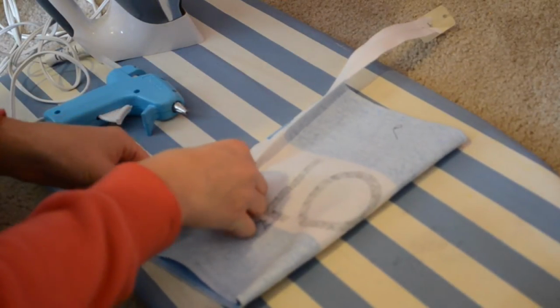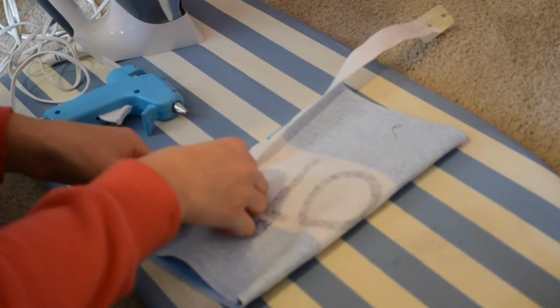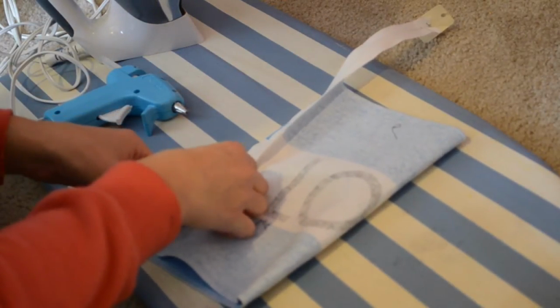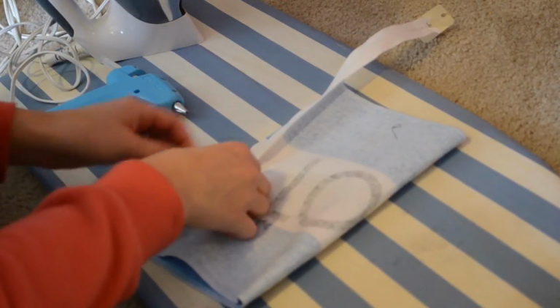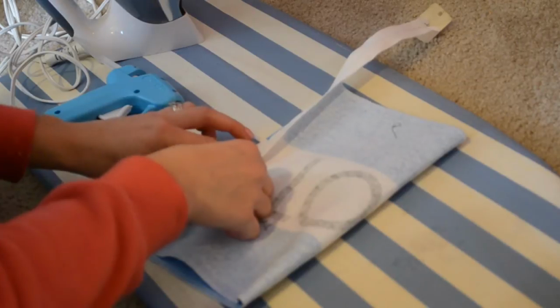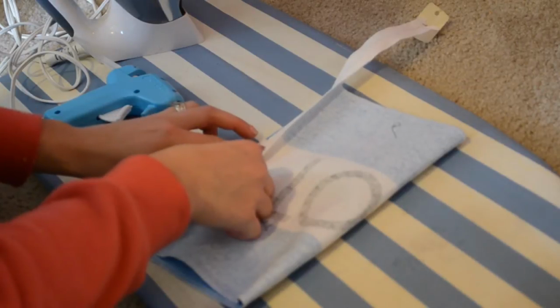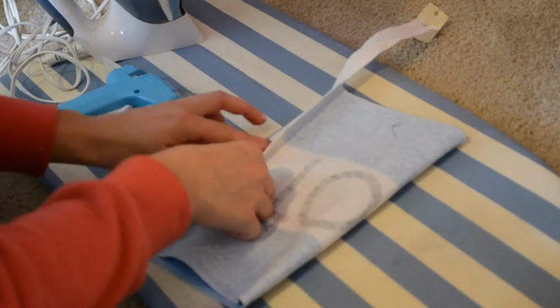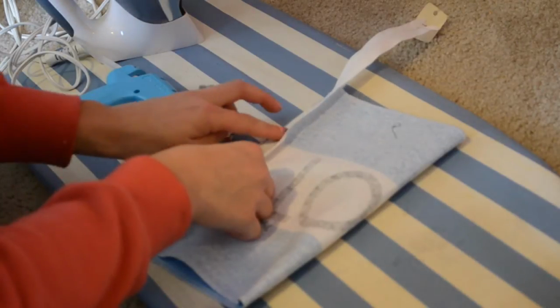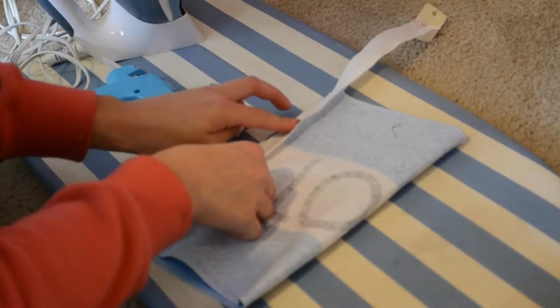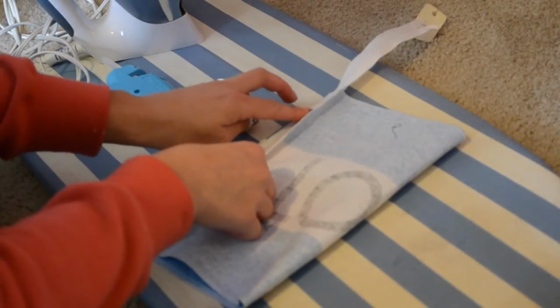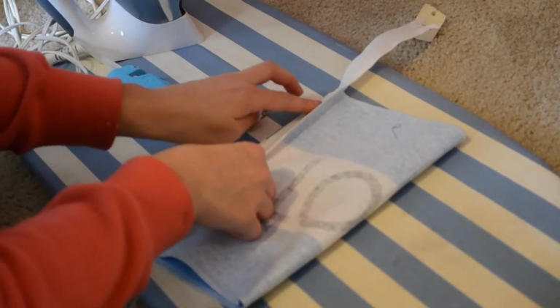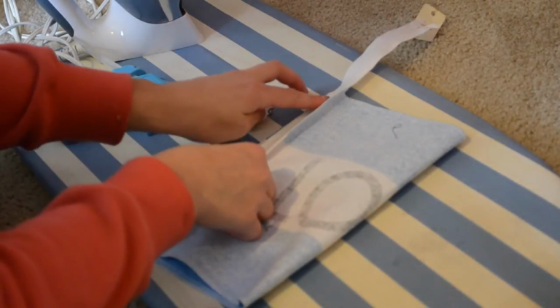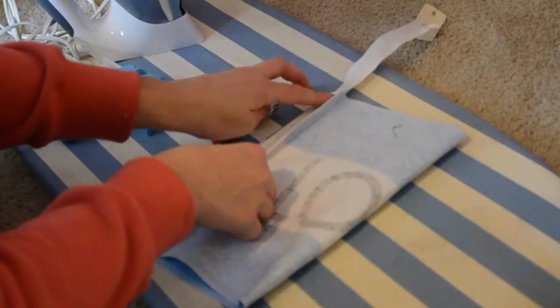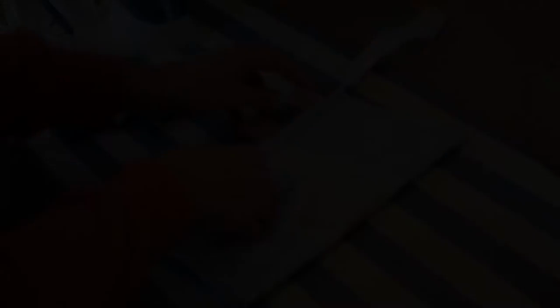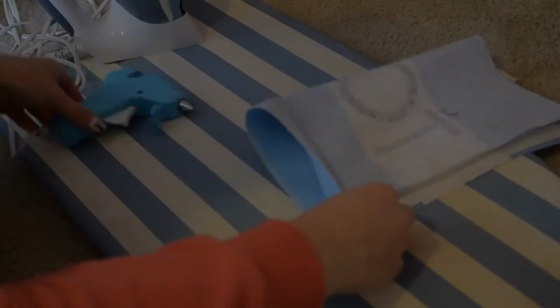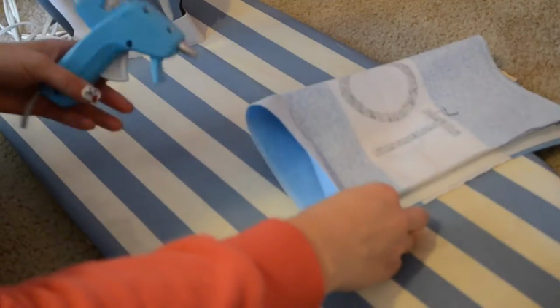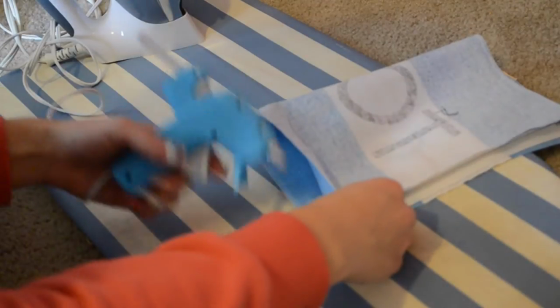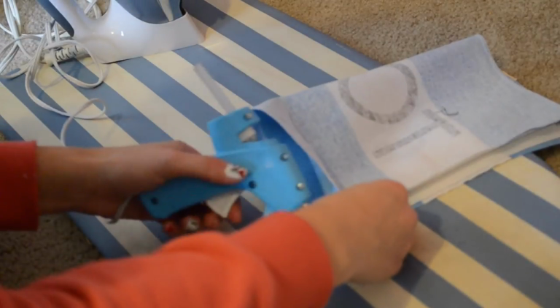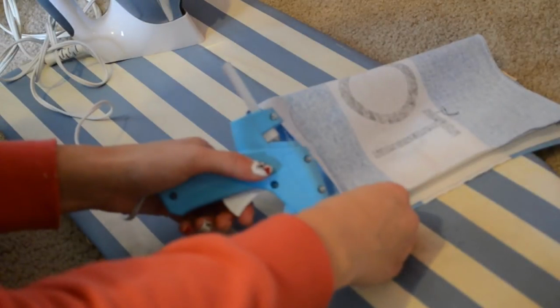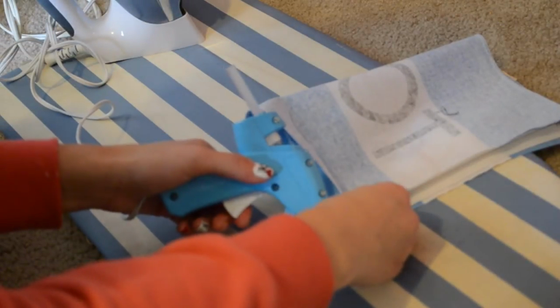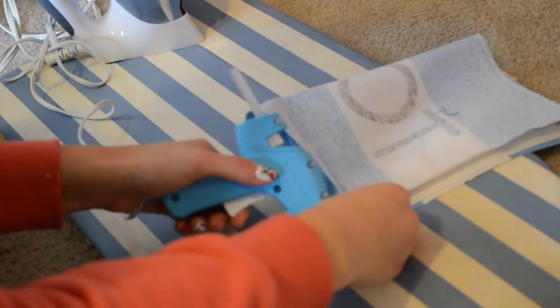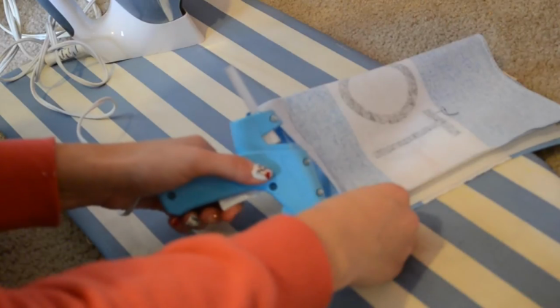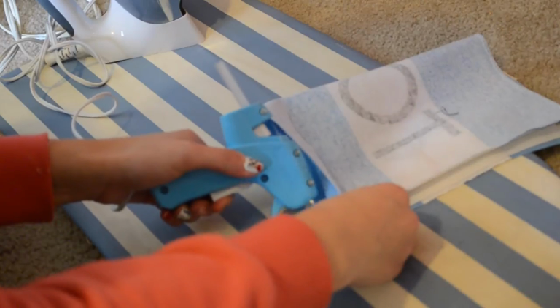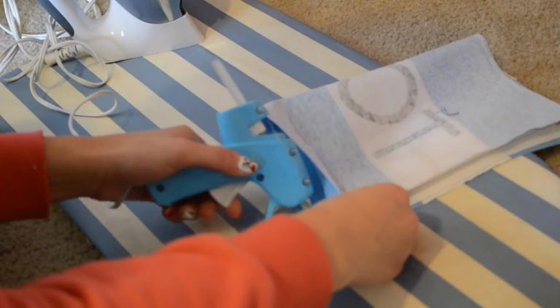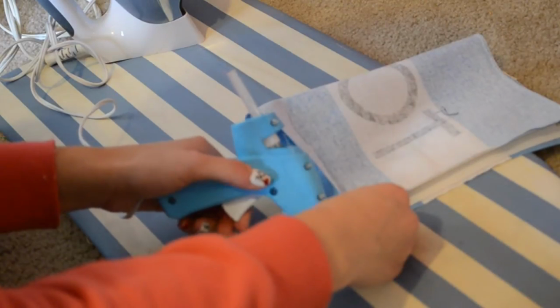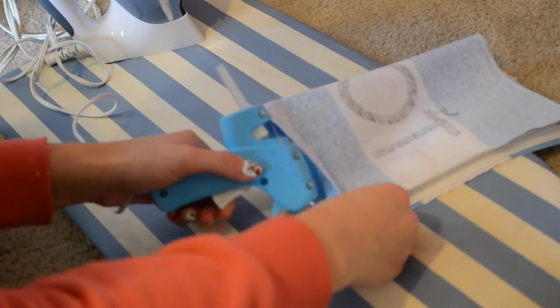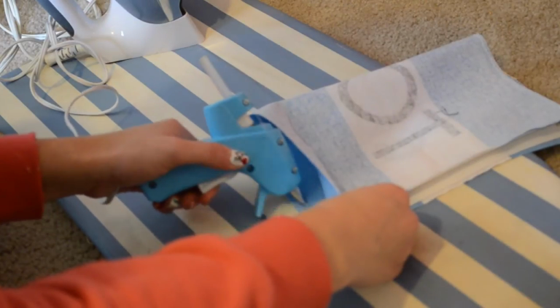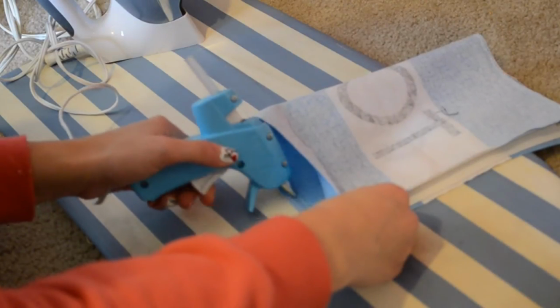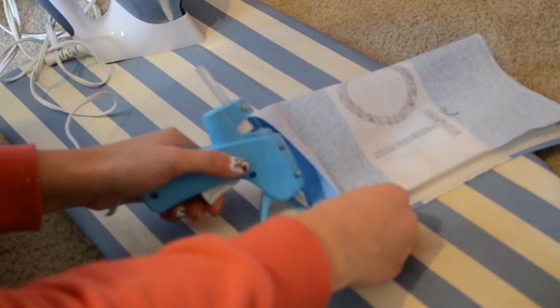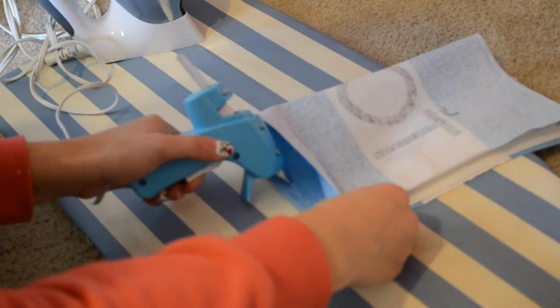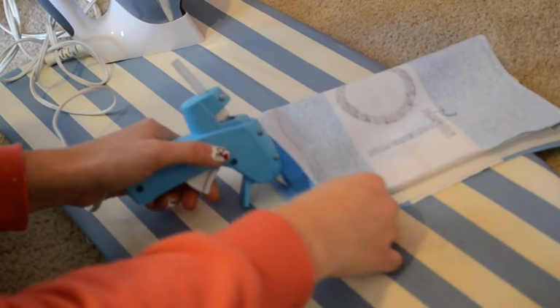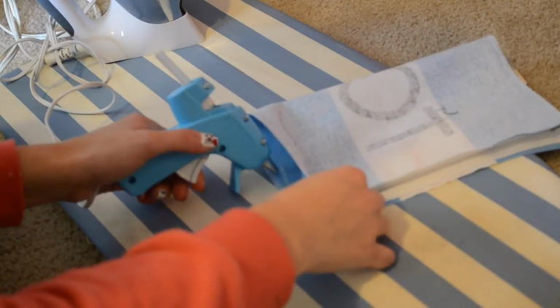You want to do it by buying some type of cotton or some type of blend that you can just see the grains in it. And then I'm just going to hot glue down the sides.